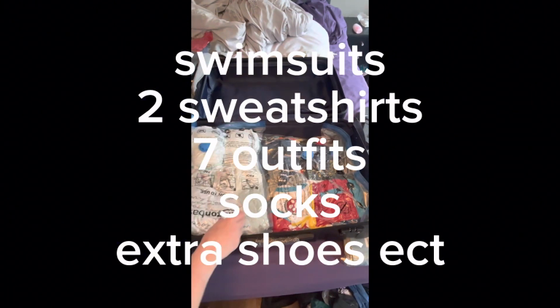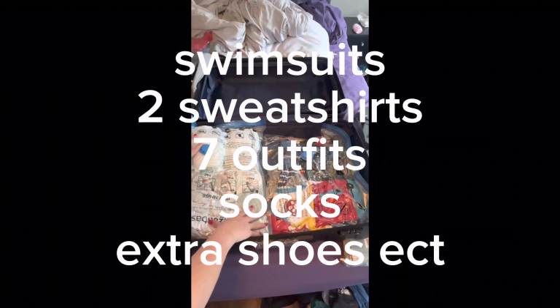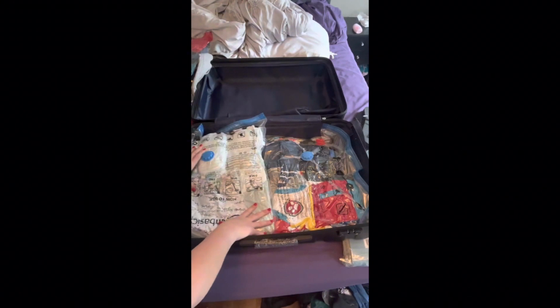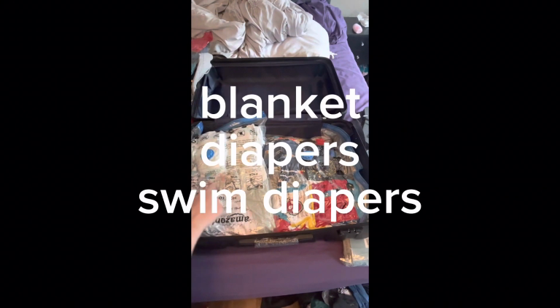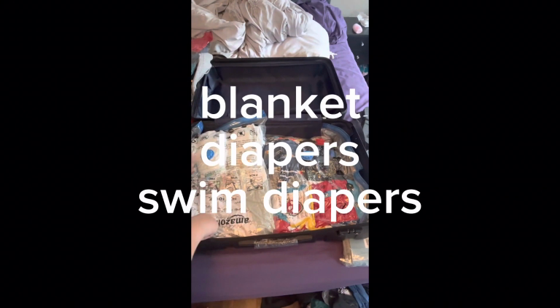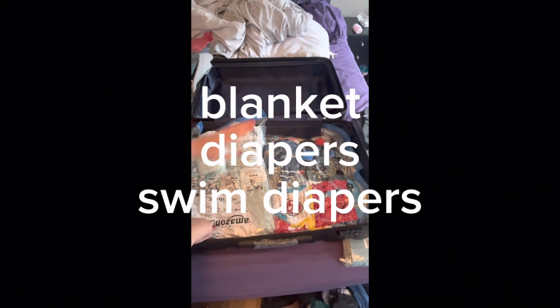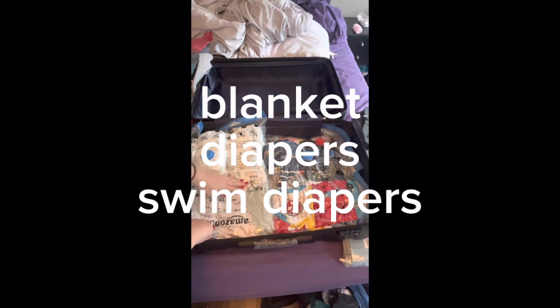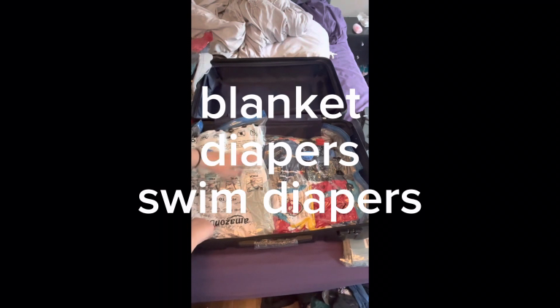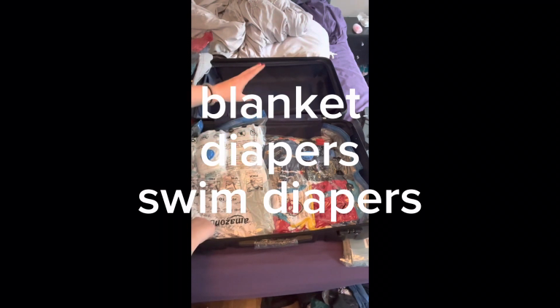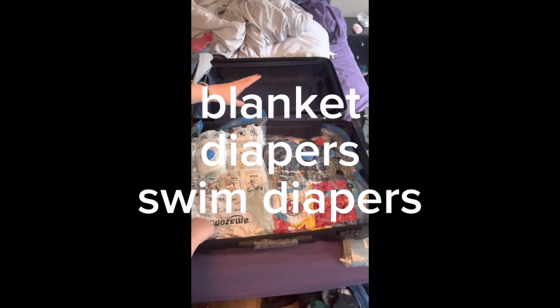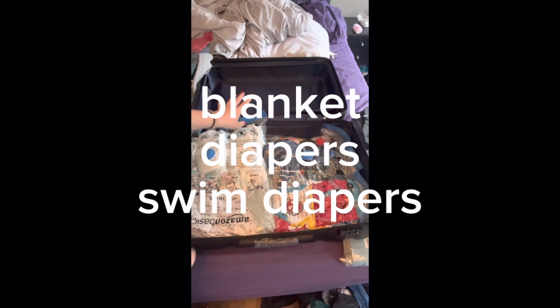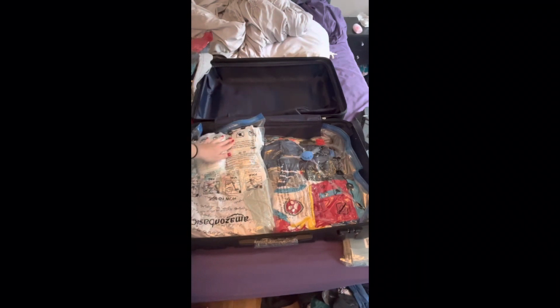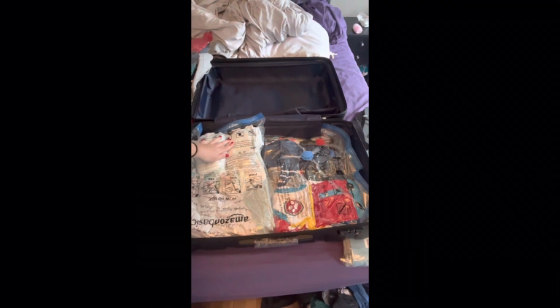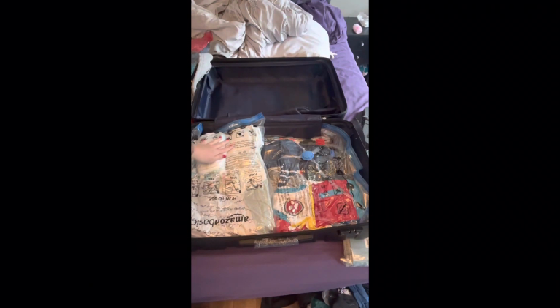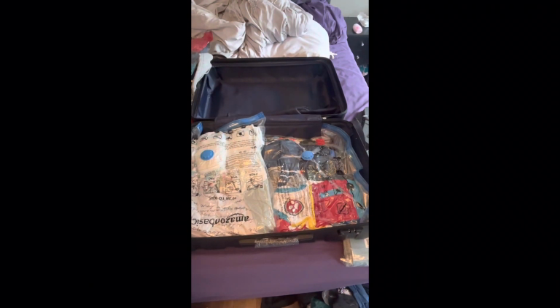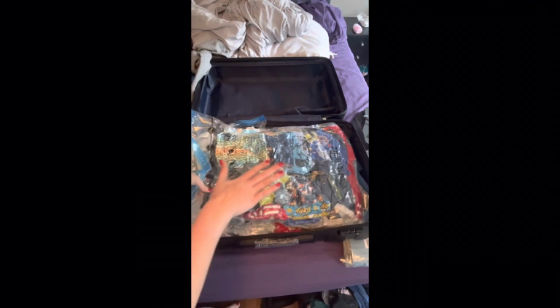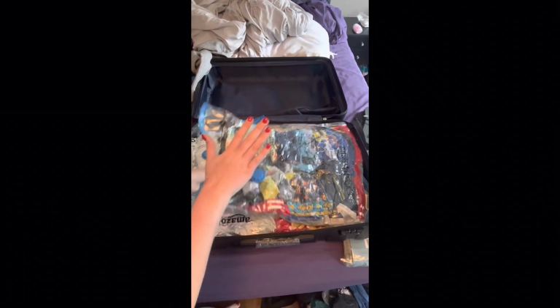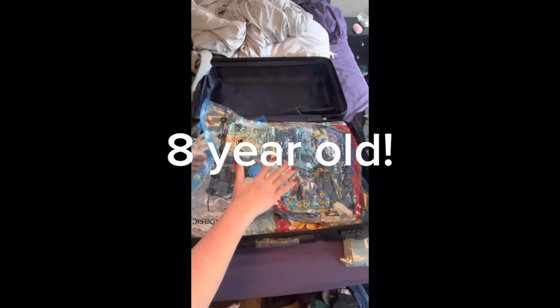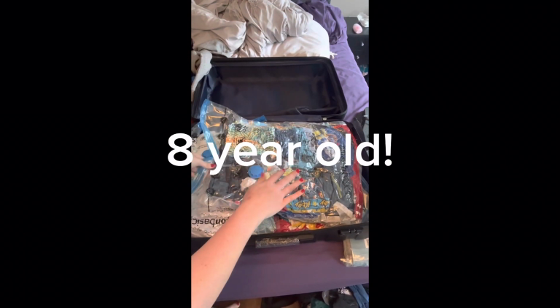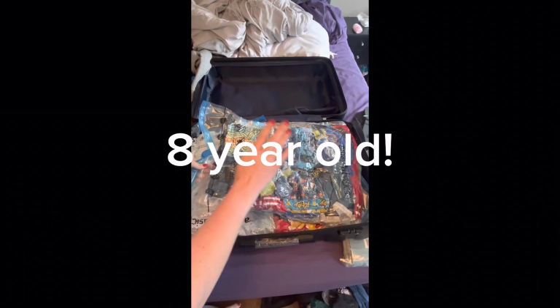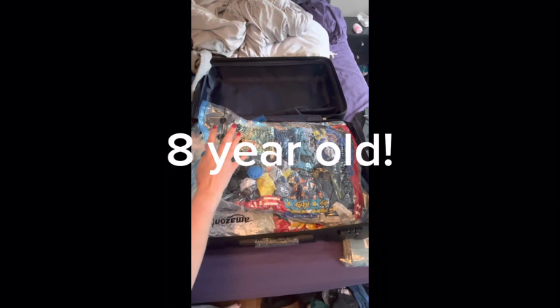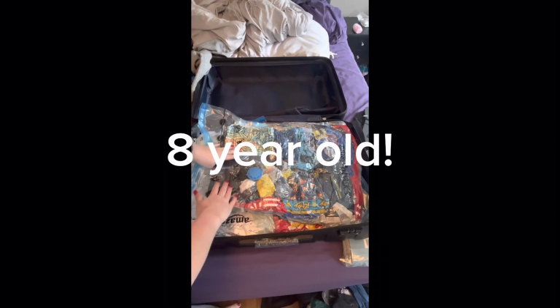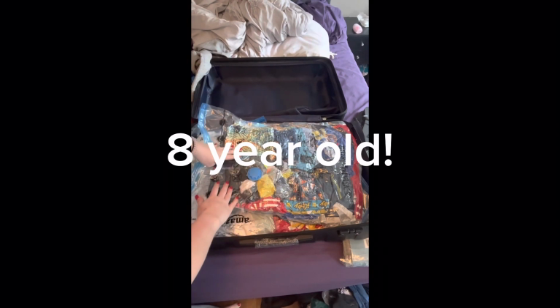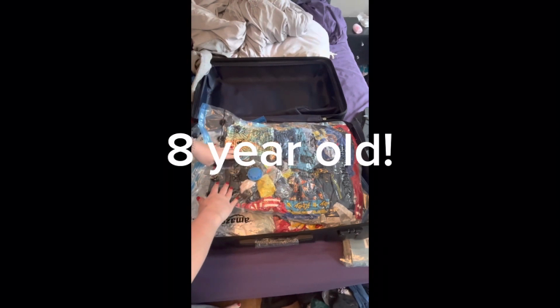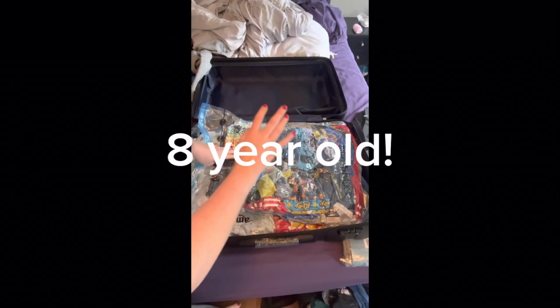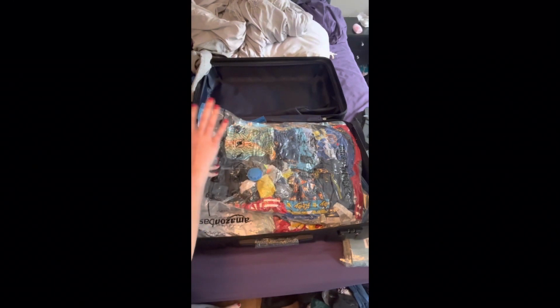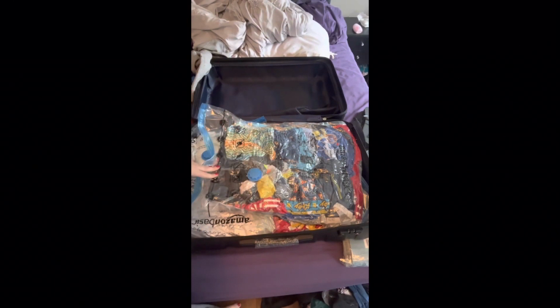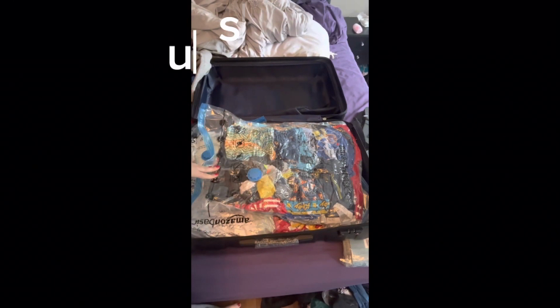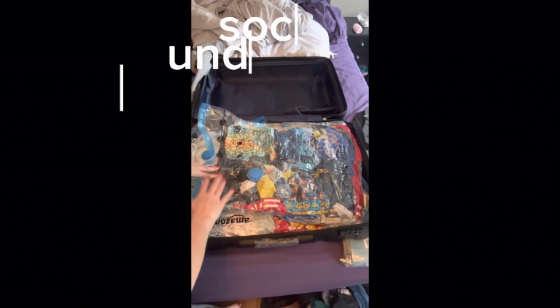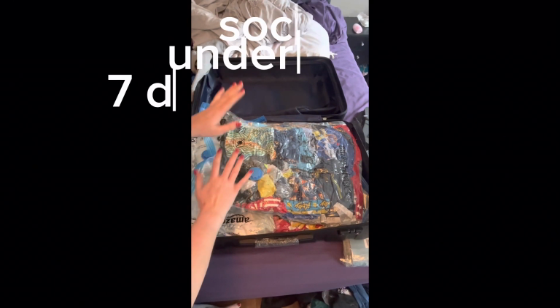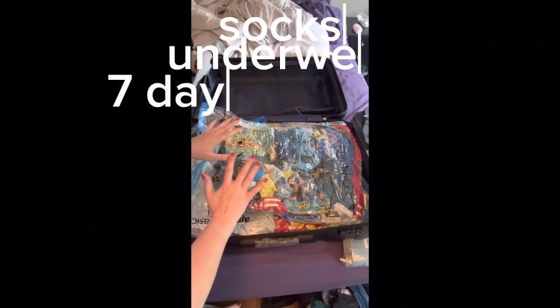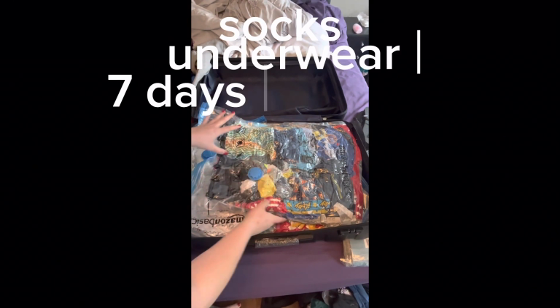Mine is just his extra blanket, swim diapers, and regular diapers for my eight-month-old. This bag has all of his stuff he could need: socks, underwear, seven days of clothes.